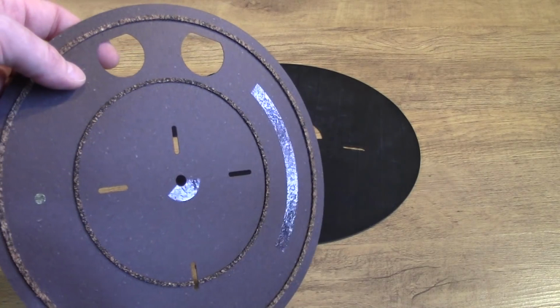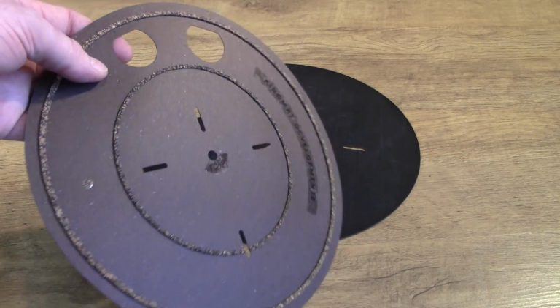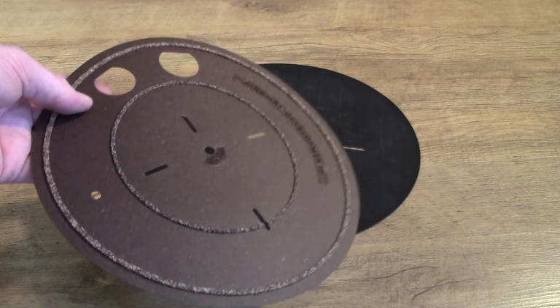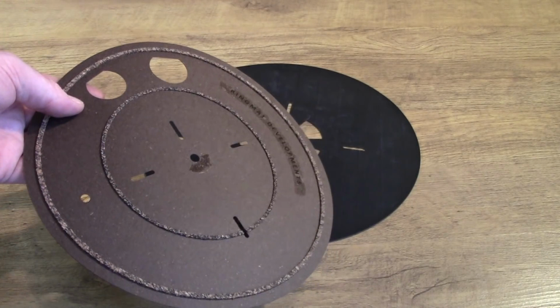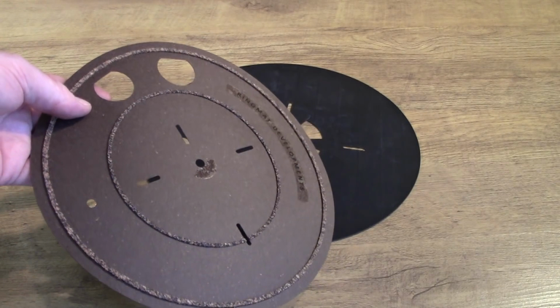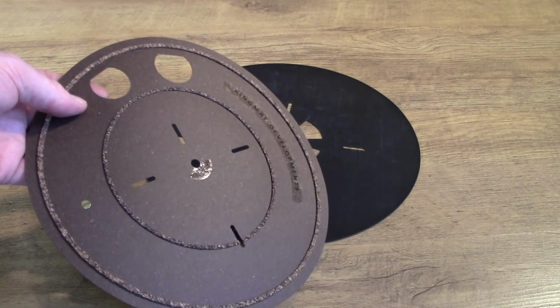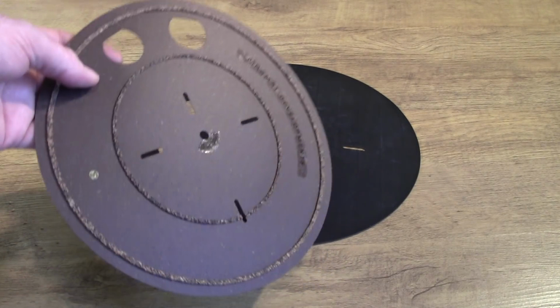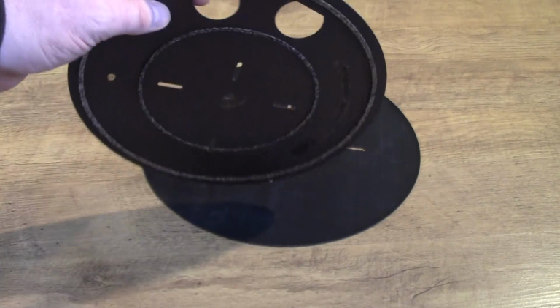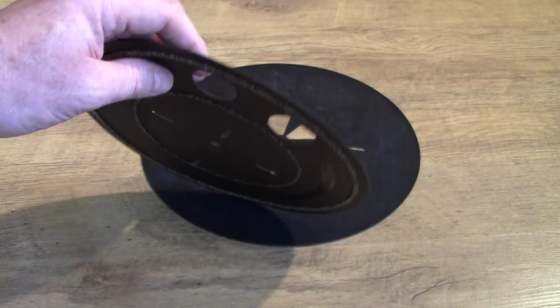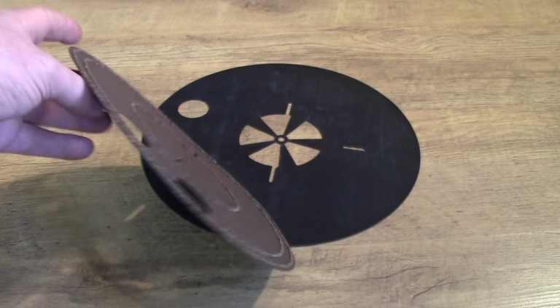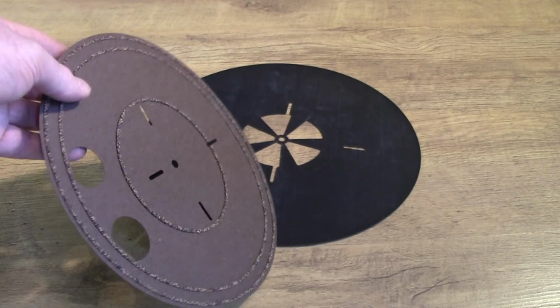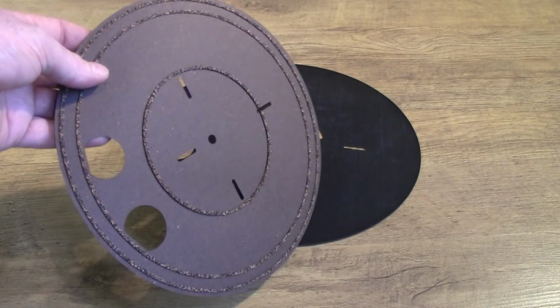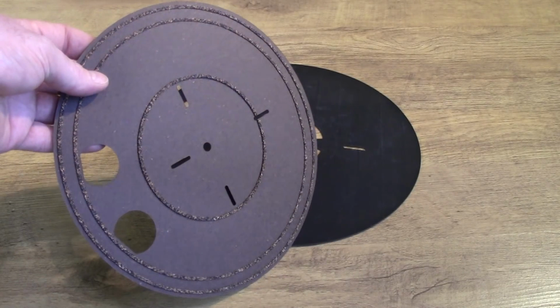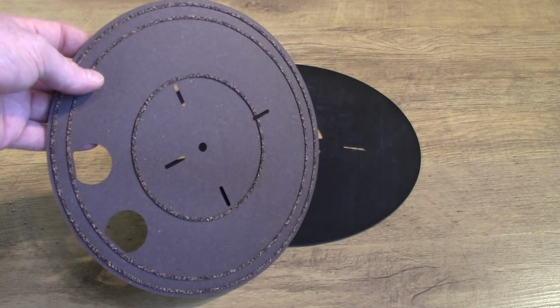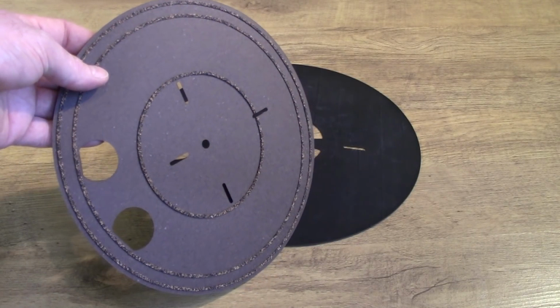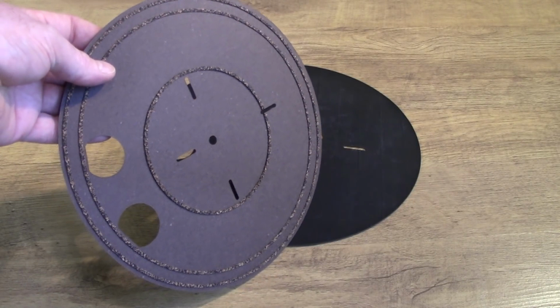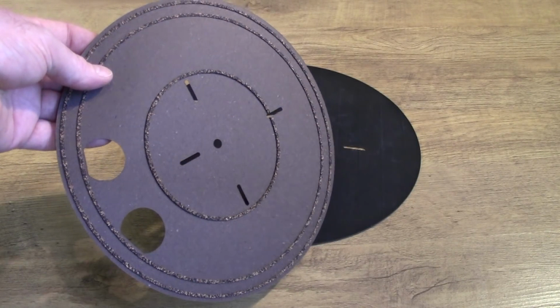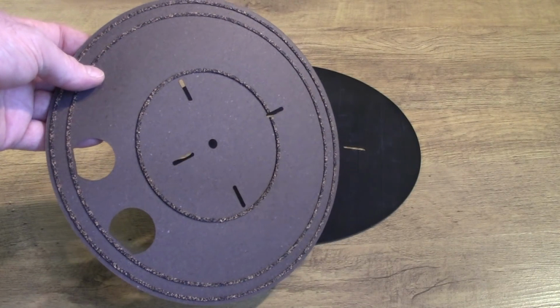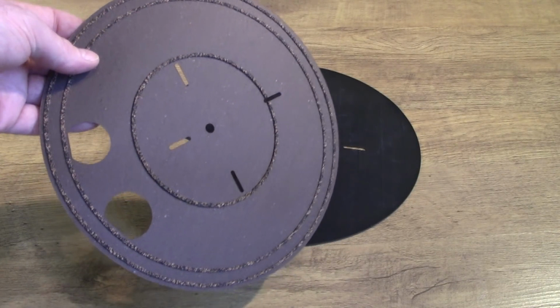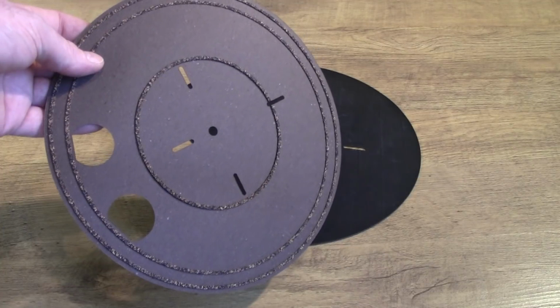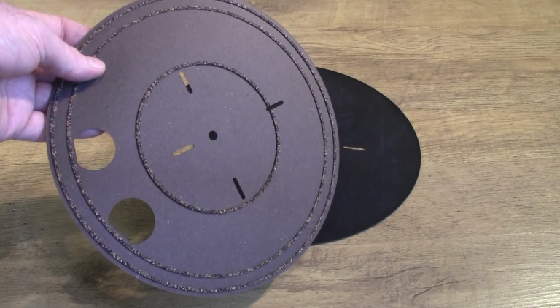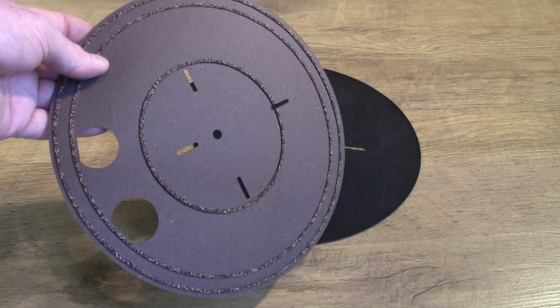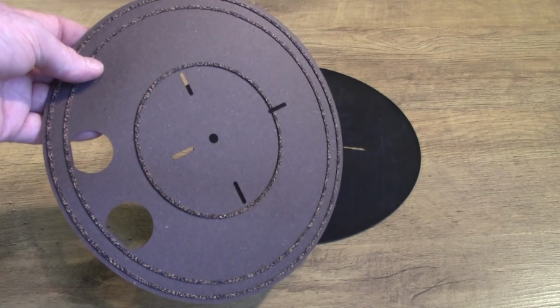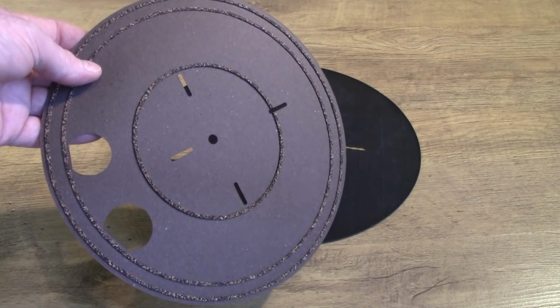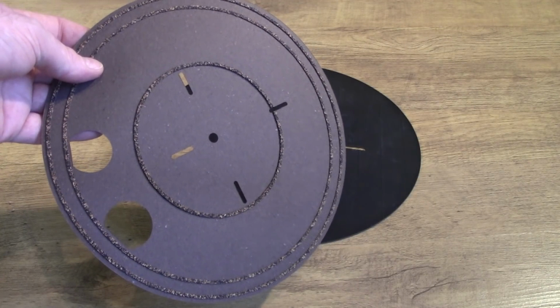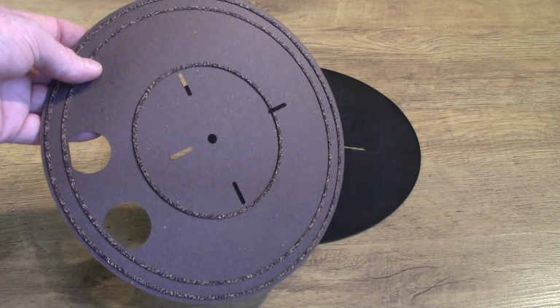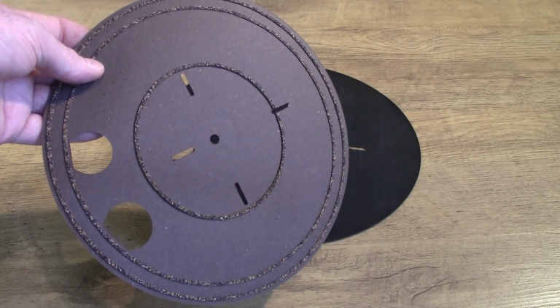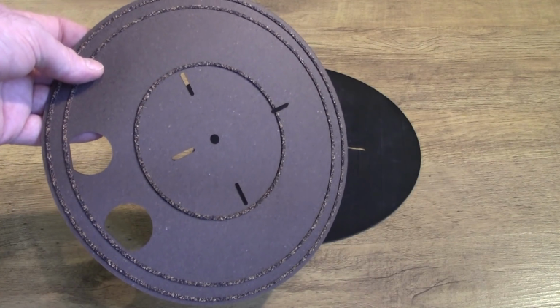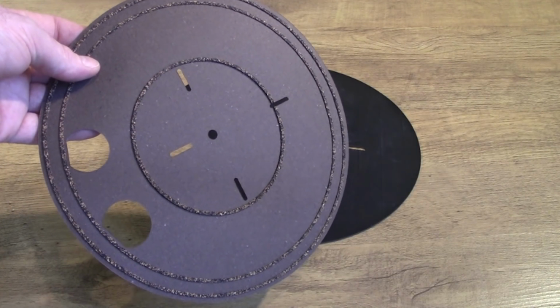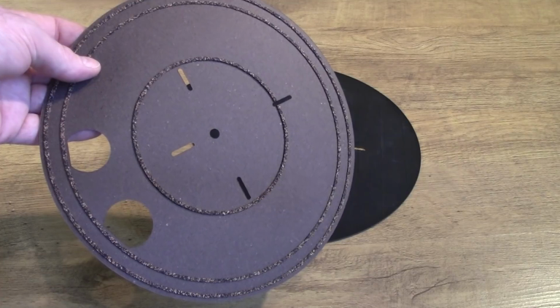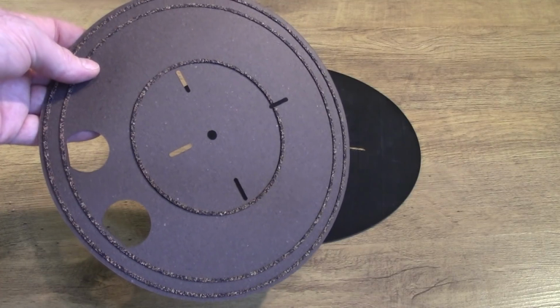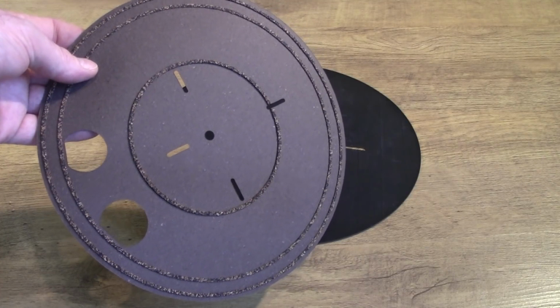The whole ethos behind this mat is to be very lightweight and to actually lift the record from the platter of the turntable so that there's actually space between the record and the platter, with minimal contact between it and the rest of the turntable.